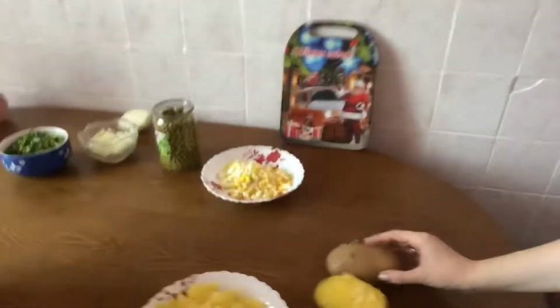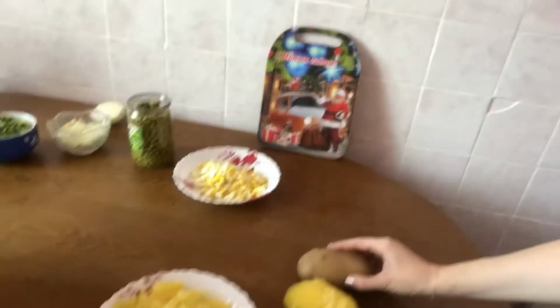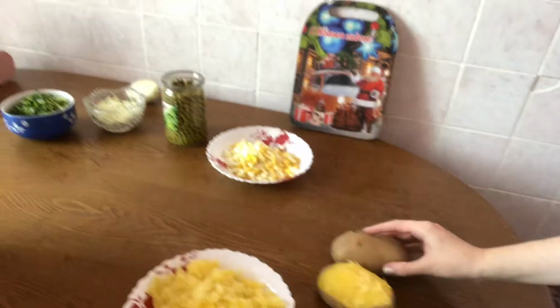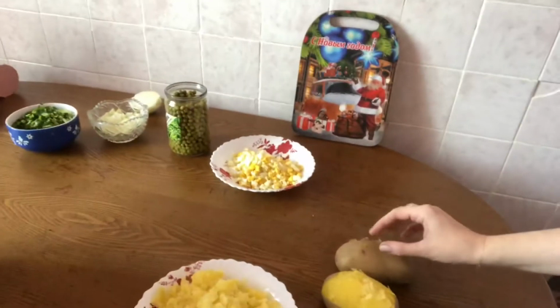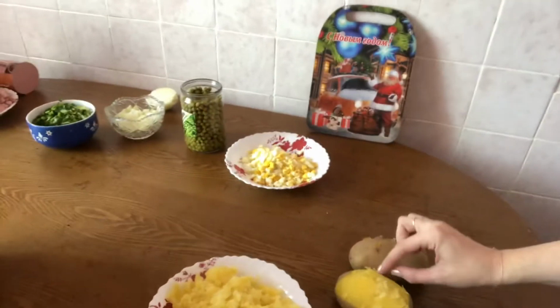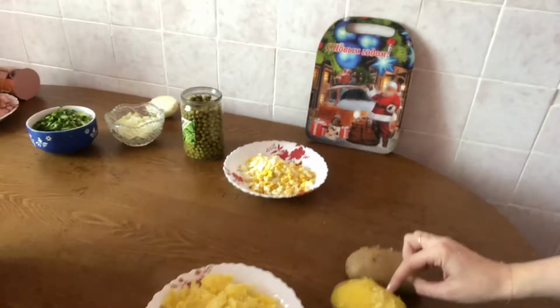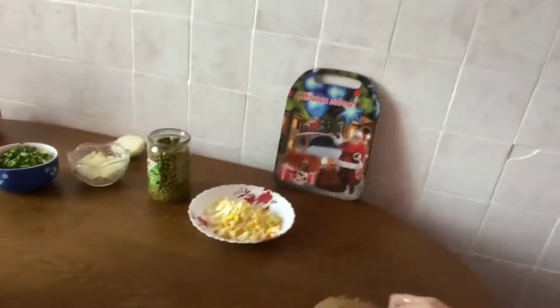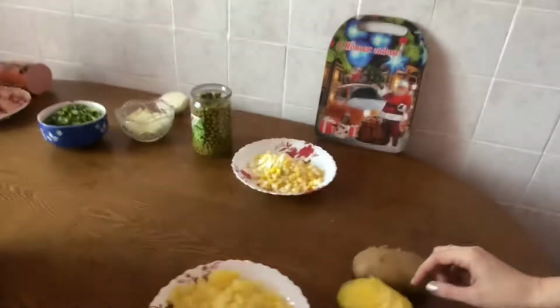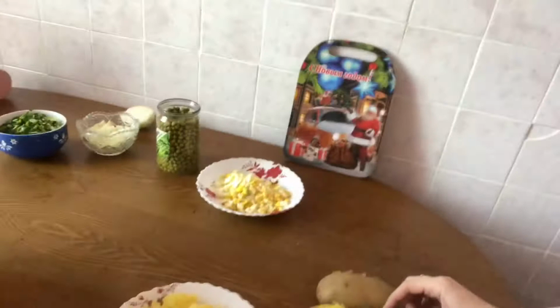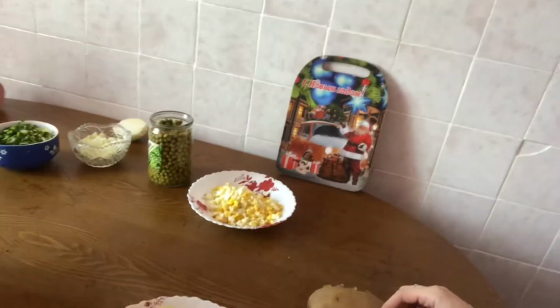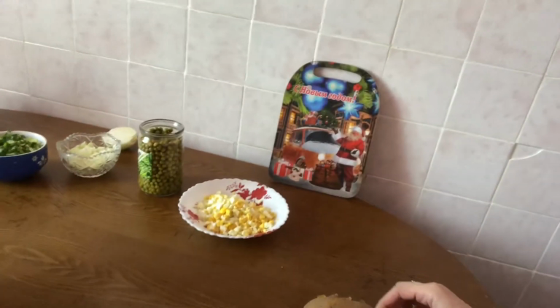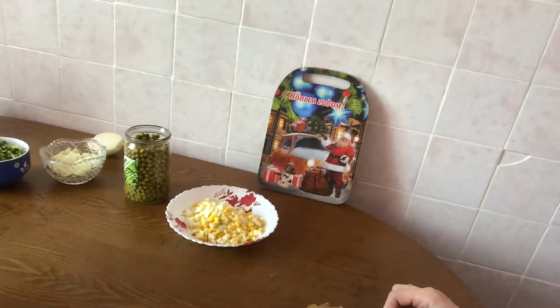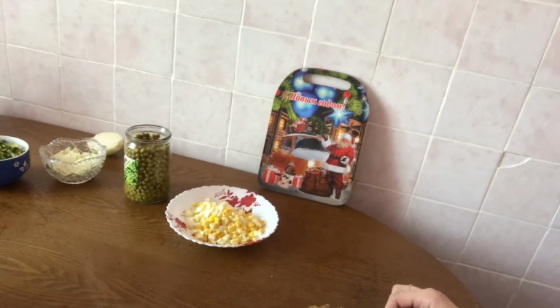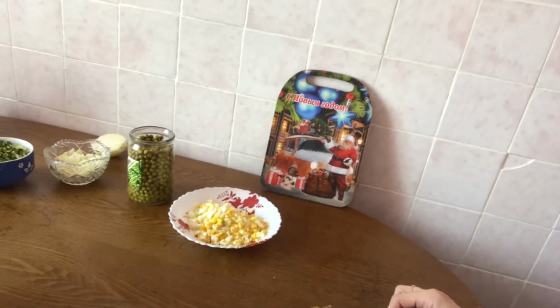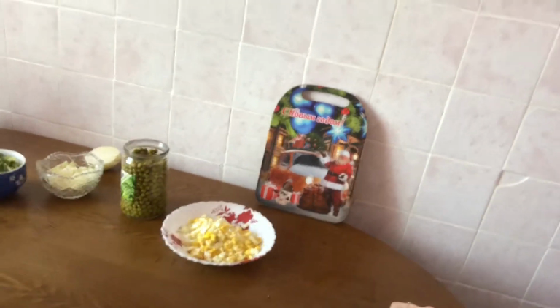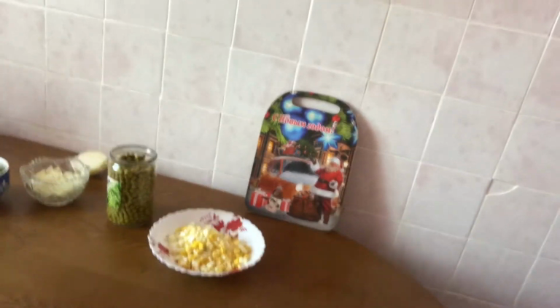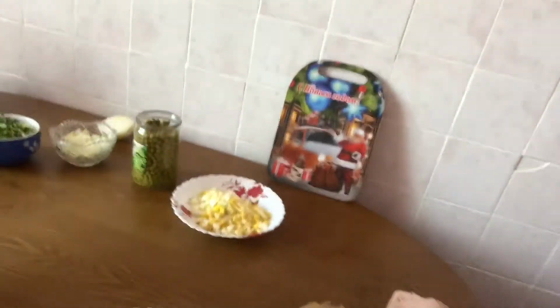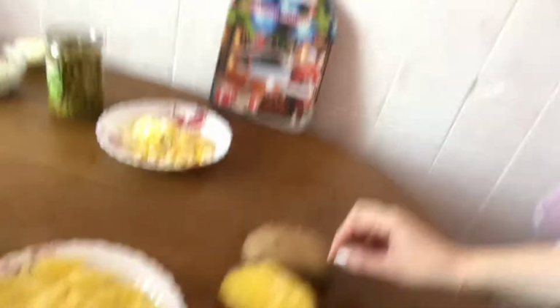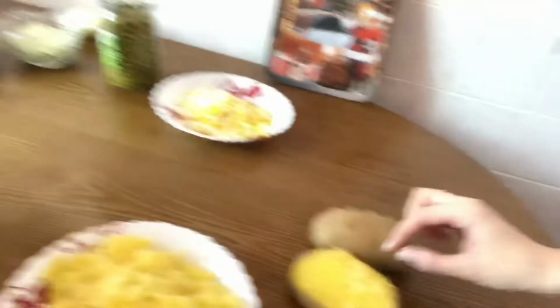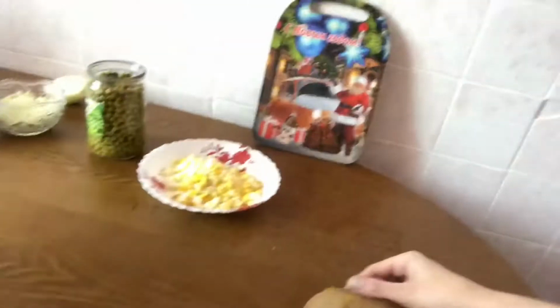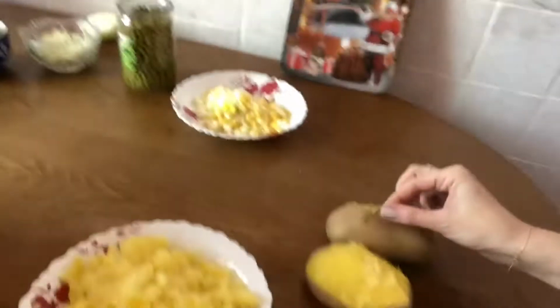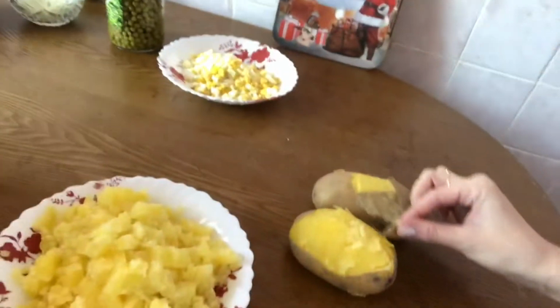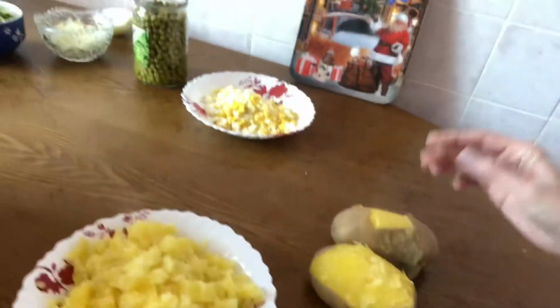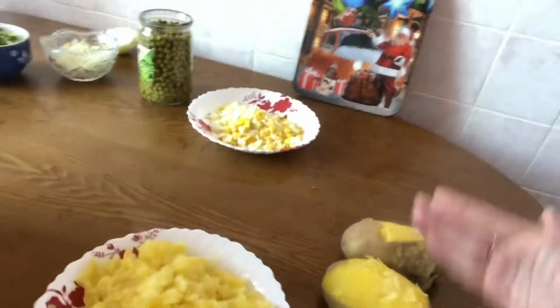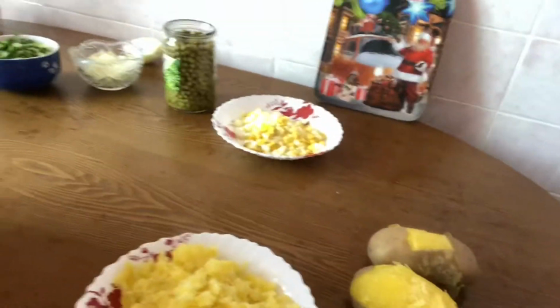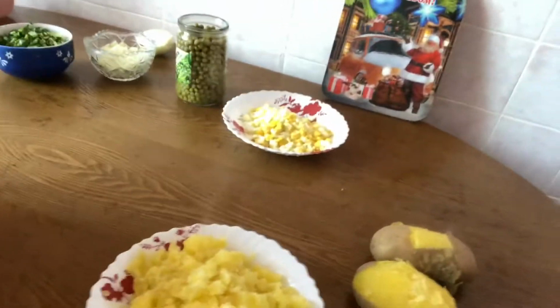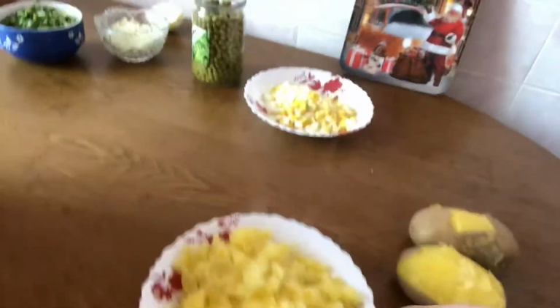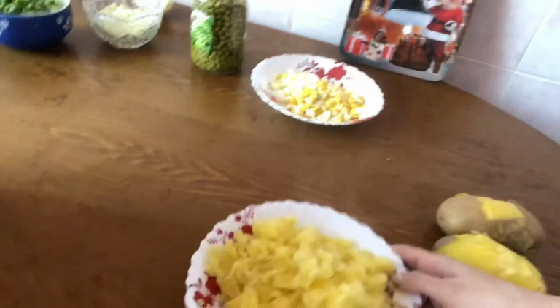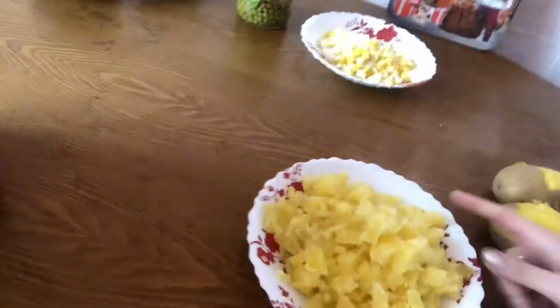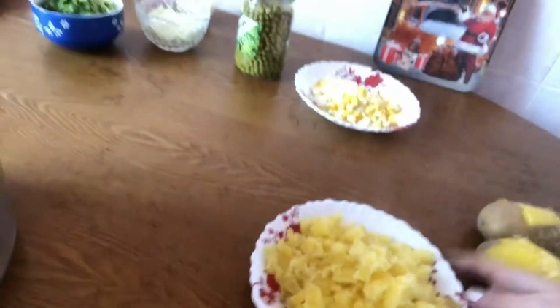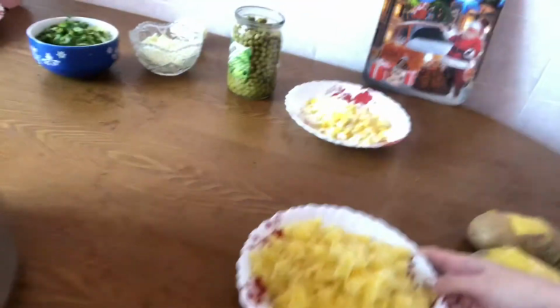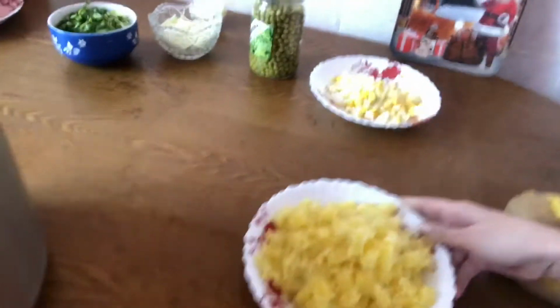Potato. Boil it about 20 or 30 minutes, then peel the potatoes and cut into little pieces. This will be our first ingredient.